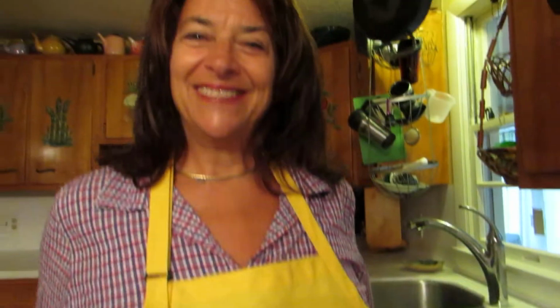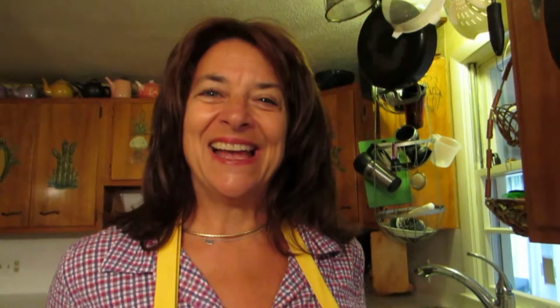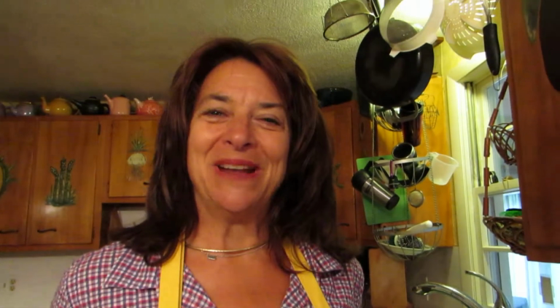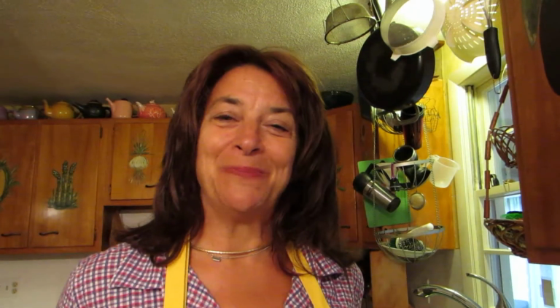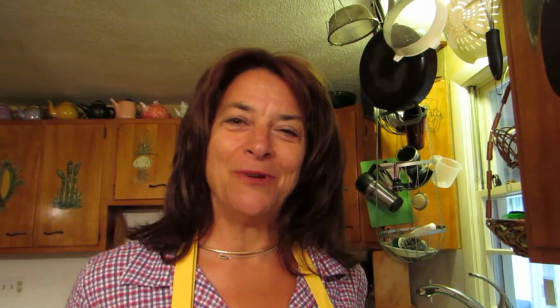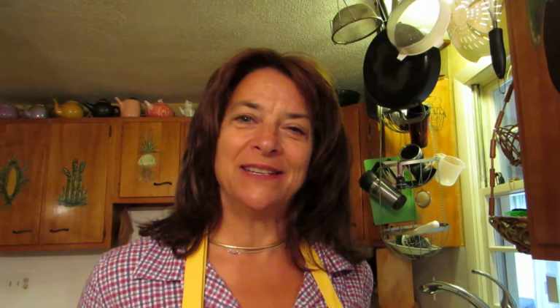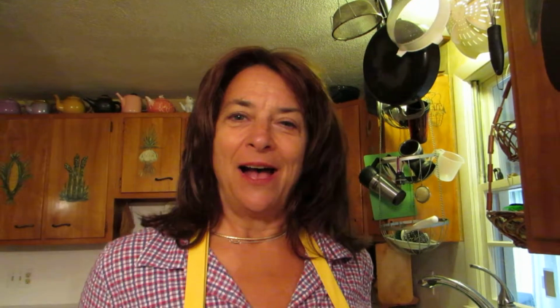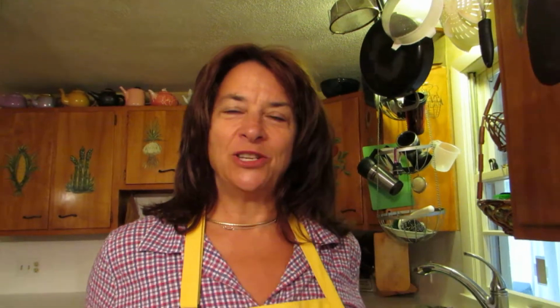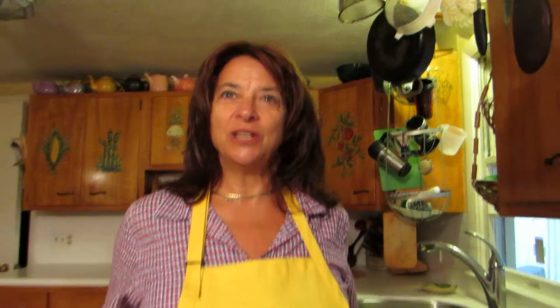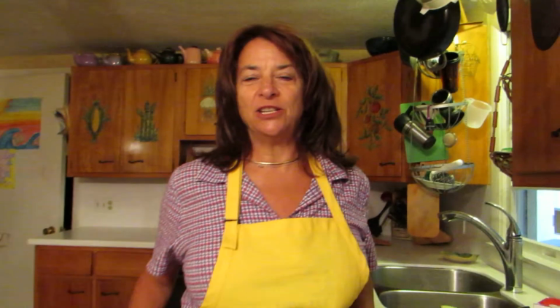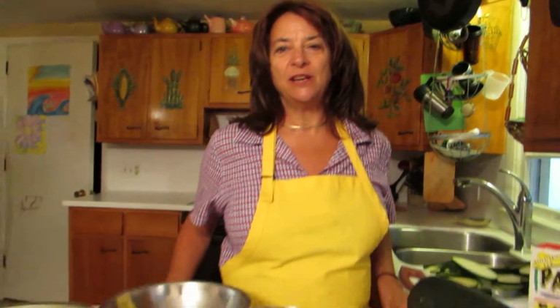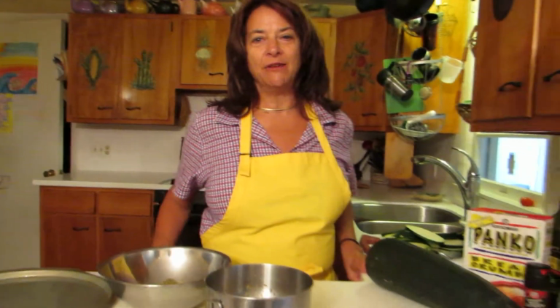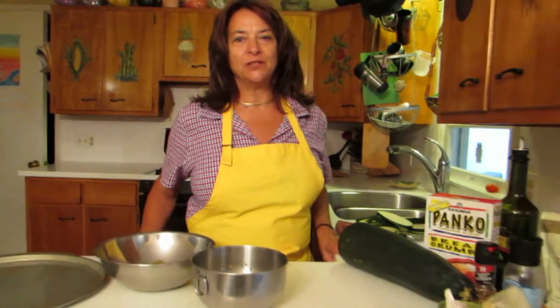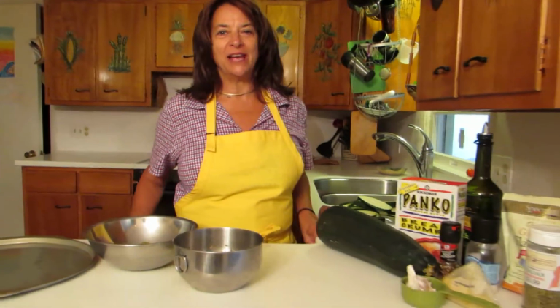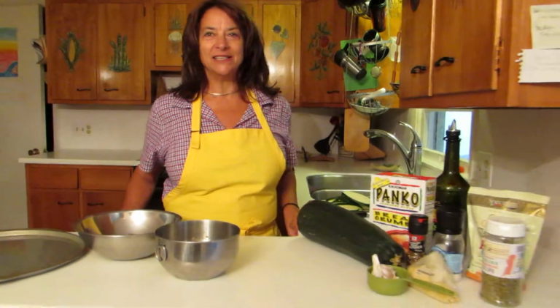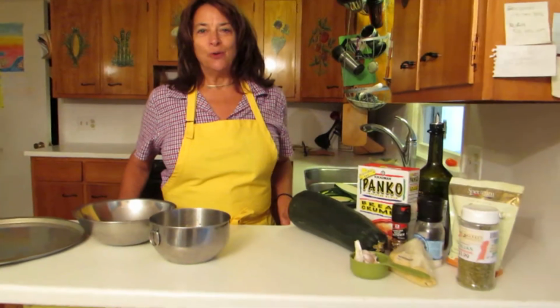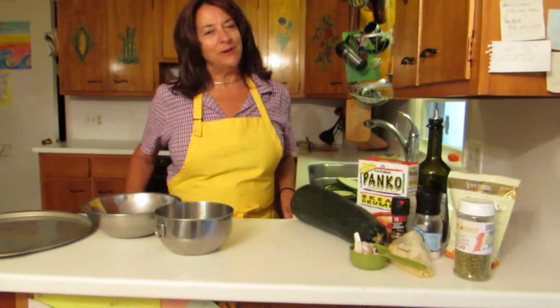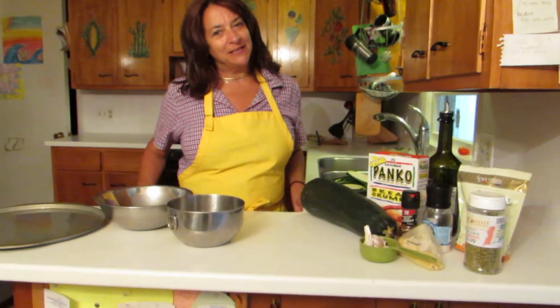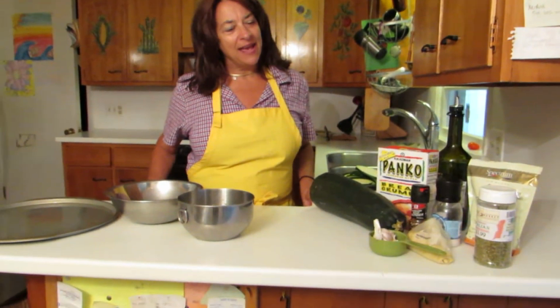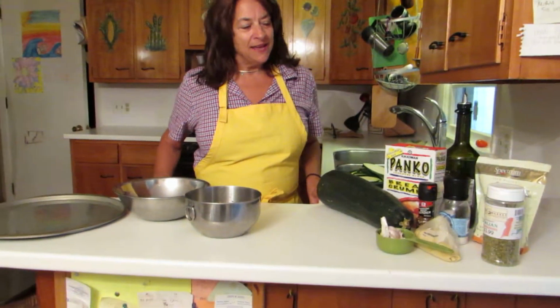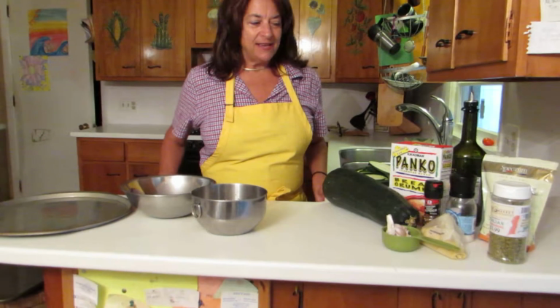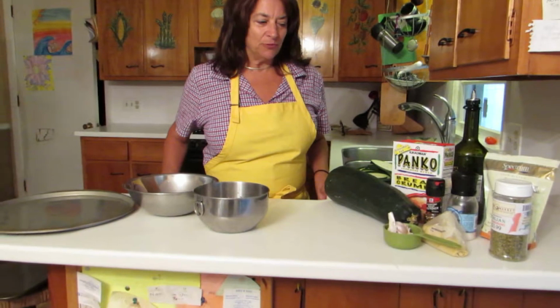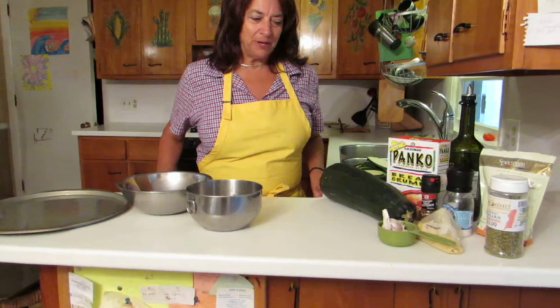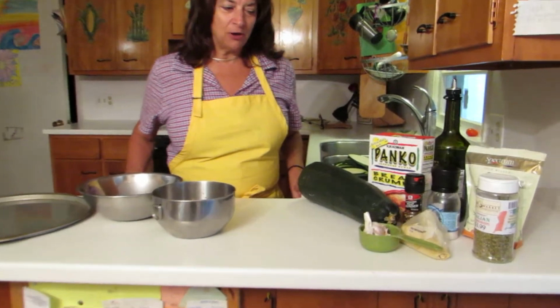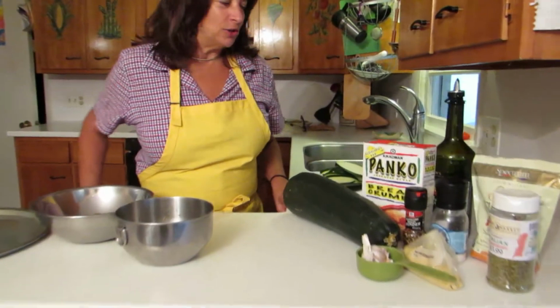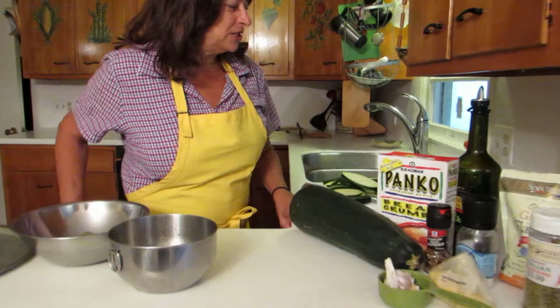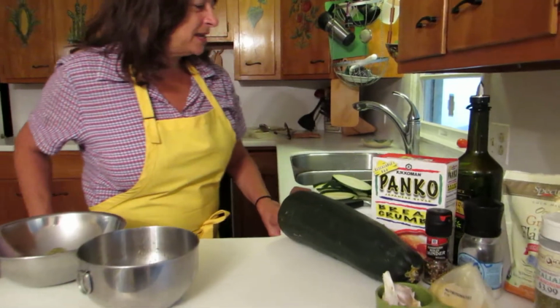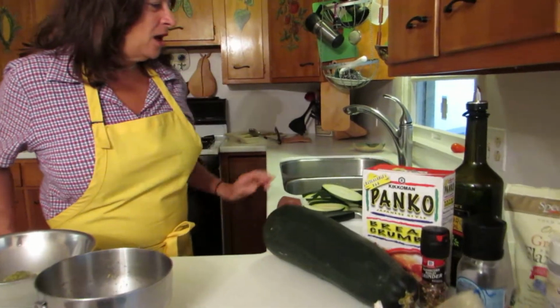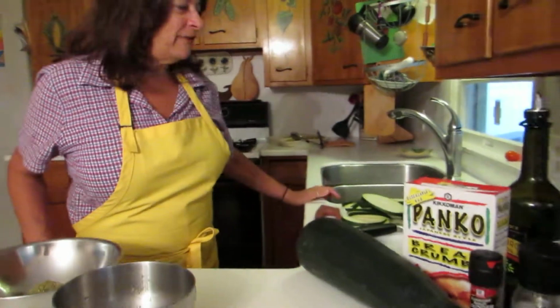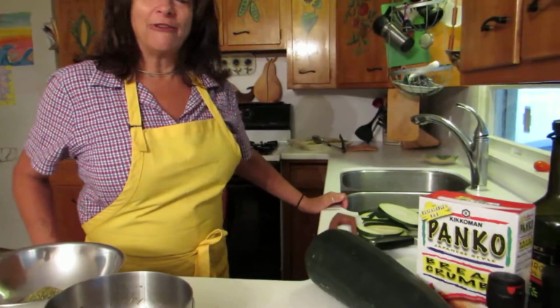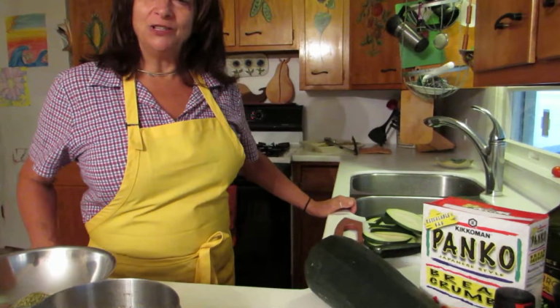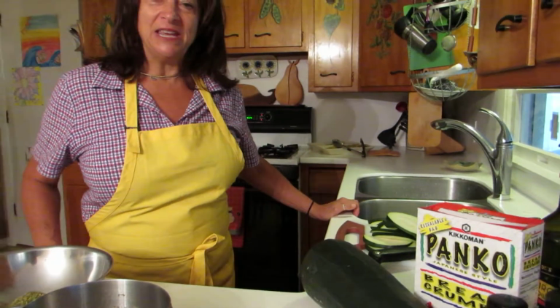Hi, my name is Pam Rand. I'm a registered dietitian in Narragansett, Rhode Island. What I'm going to make today is a recipe called Crispy Oven Fried Zucchini.